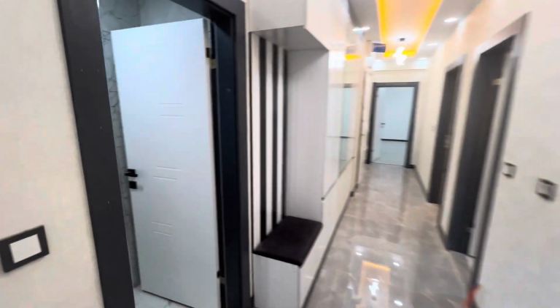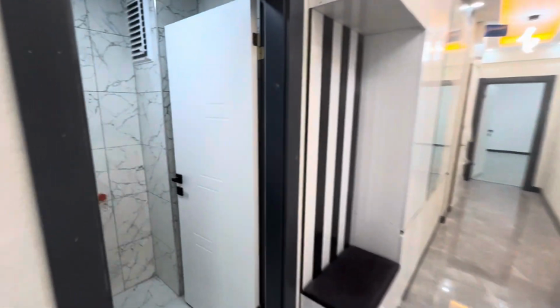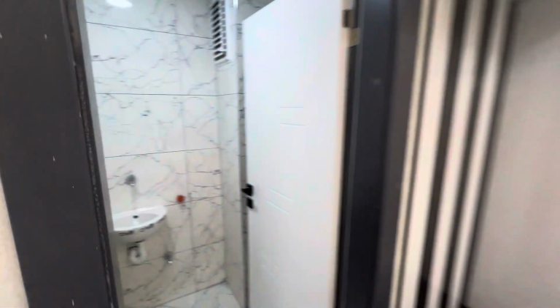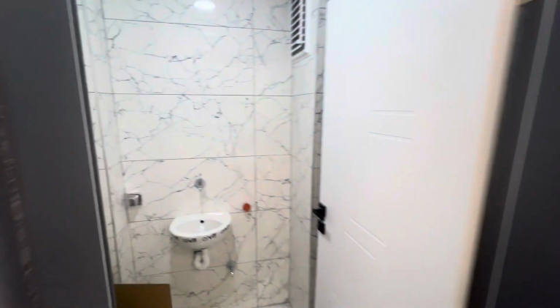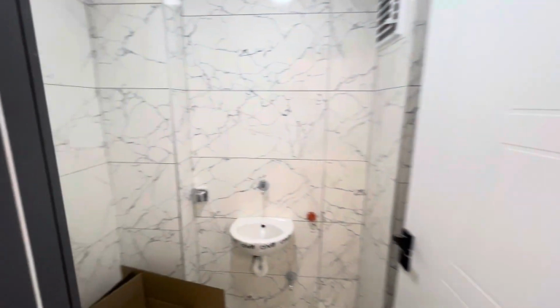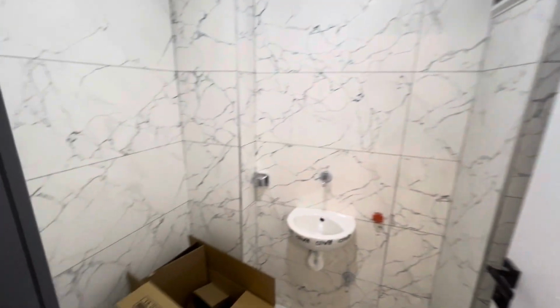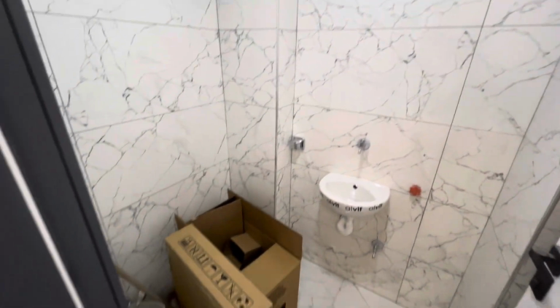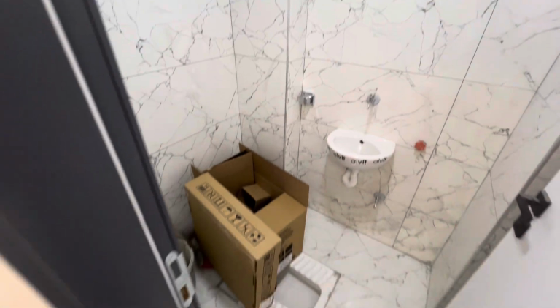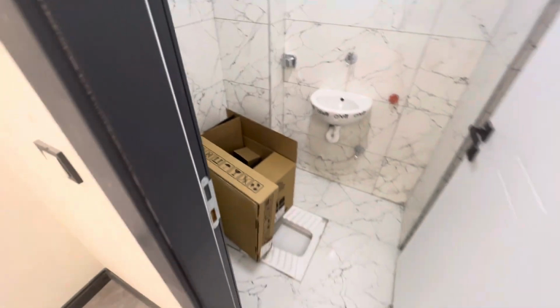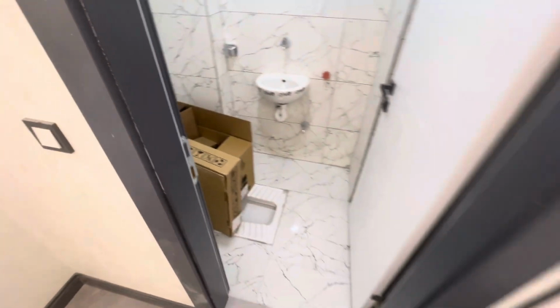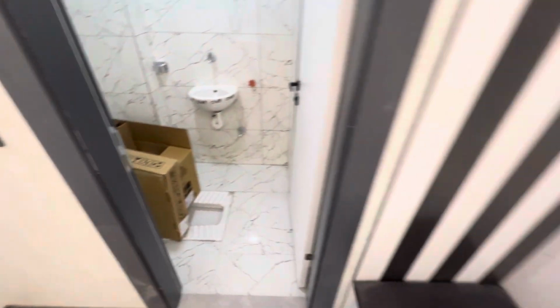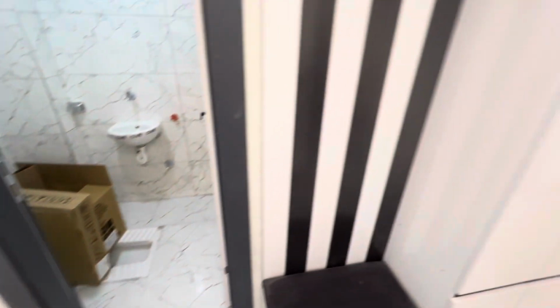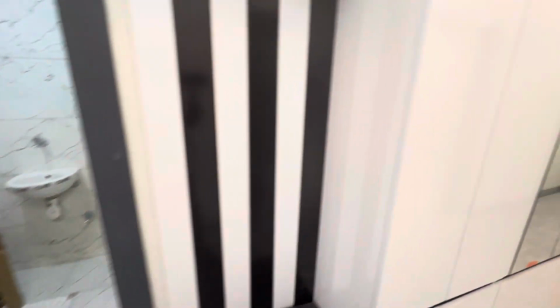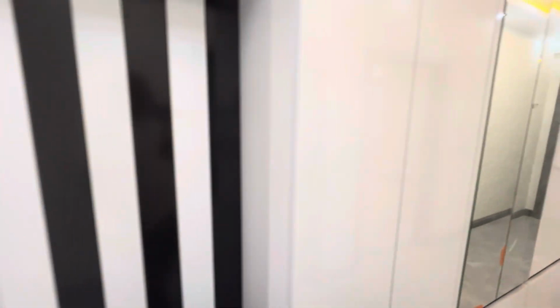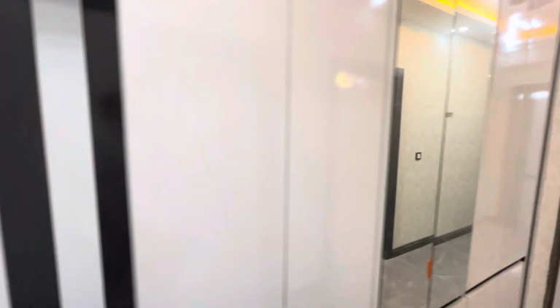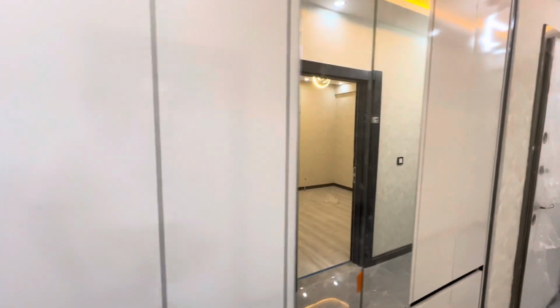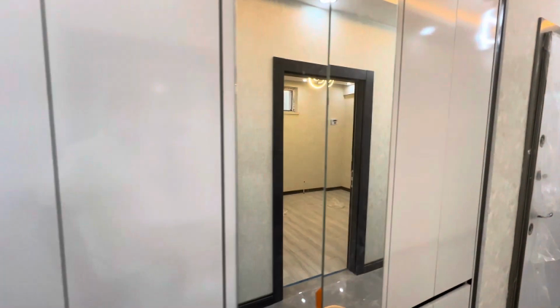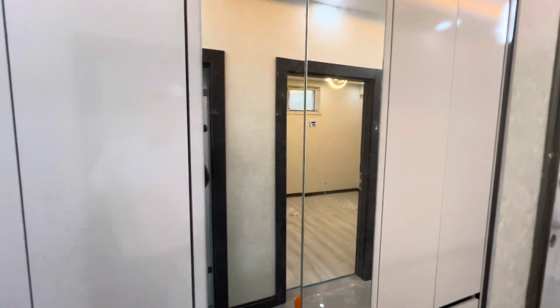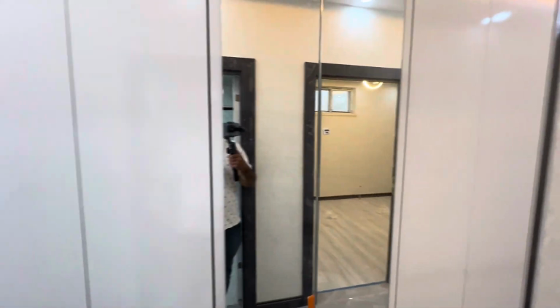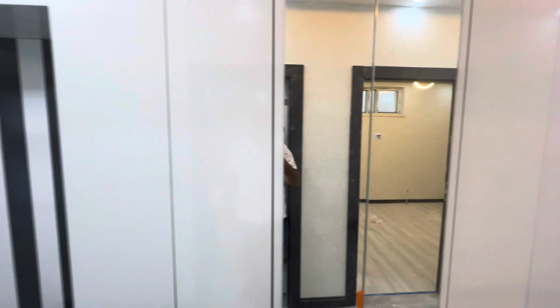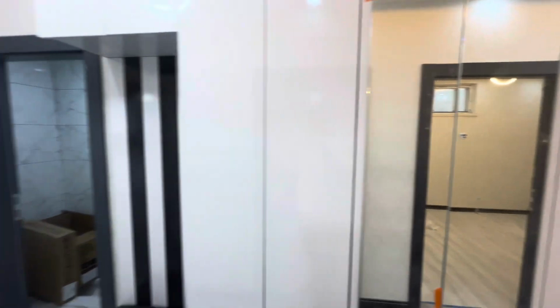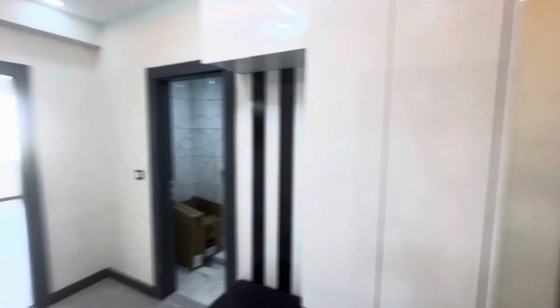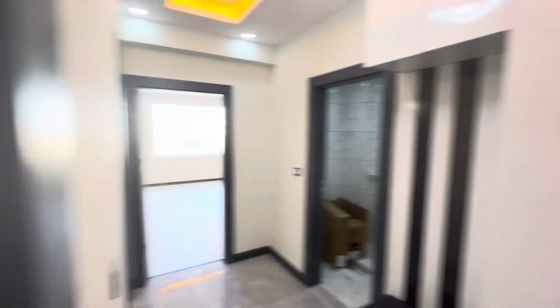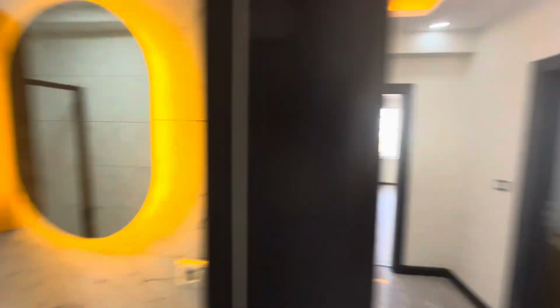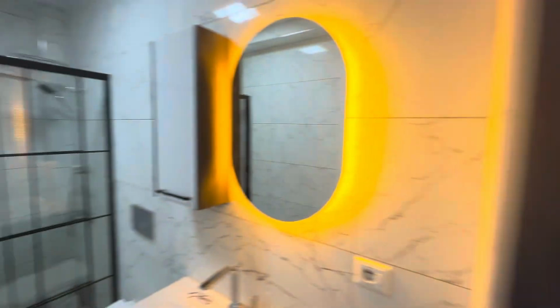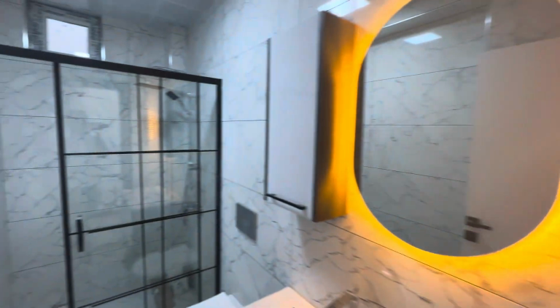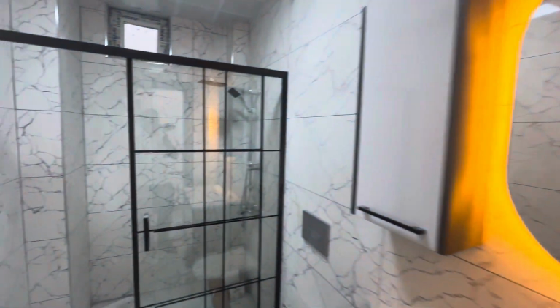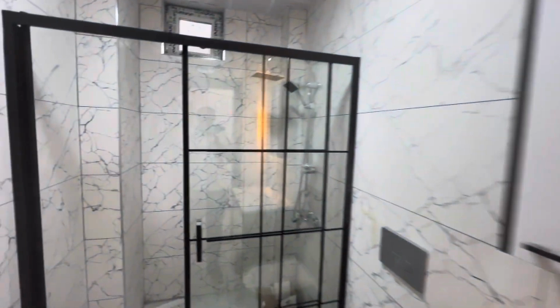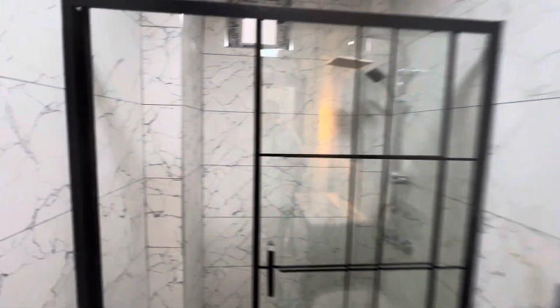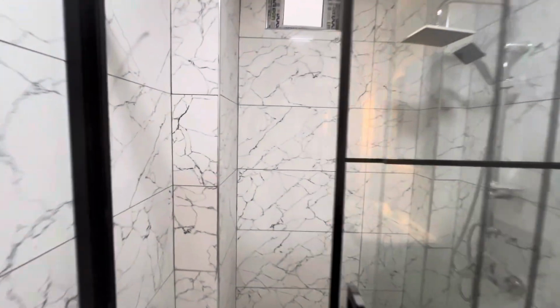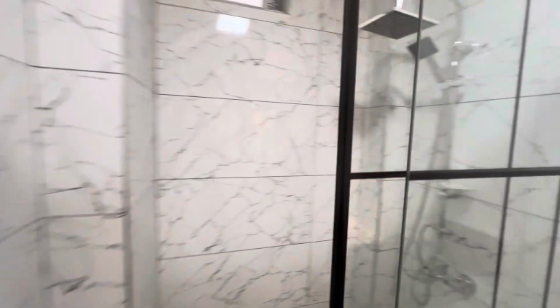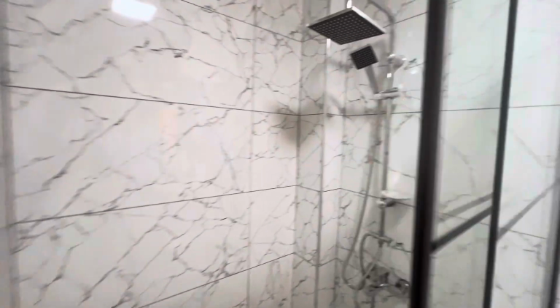Over here we have the toilet. And here we have this cabinet in the corridor itself. And here we have the bathroom with a shower box over here.